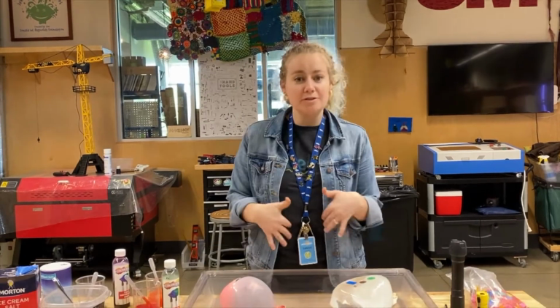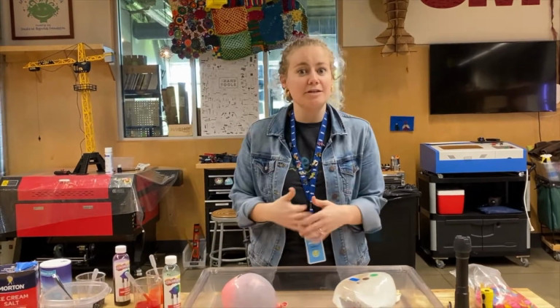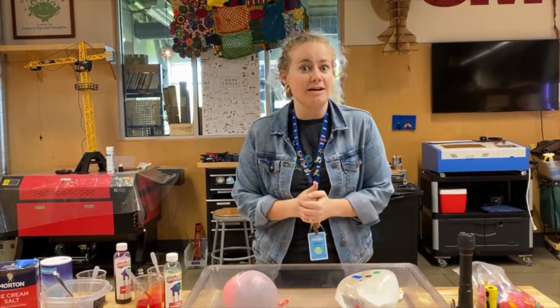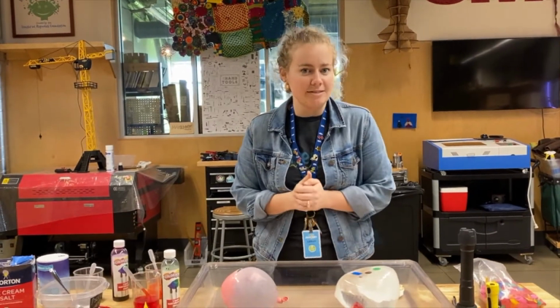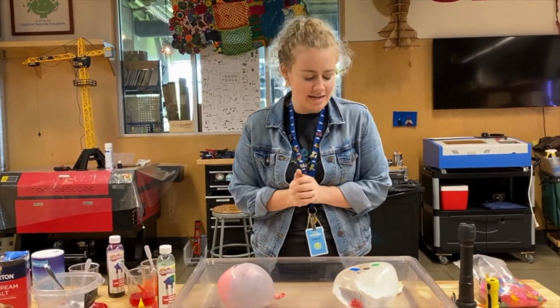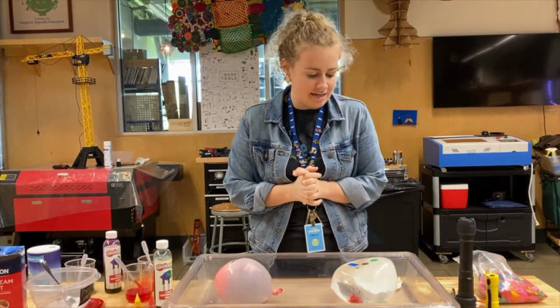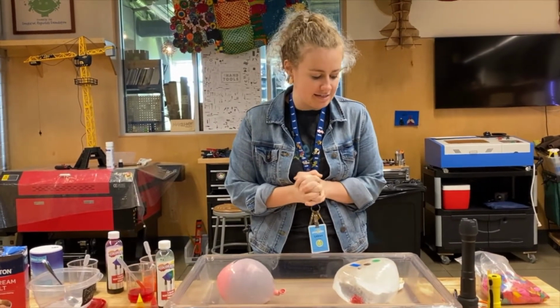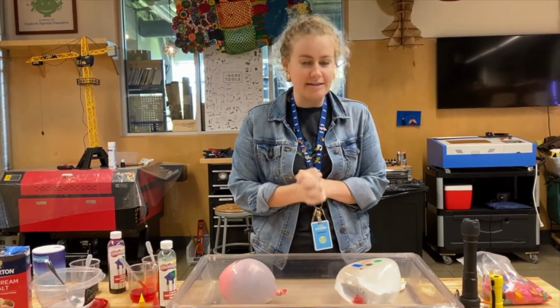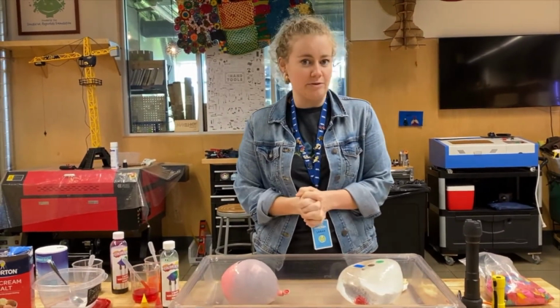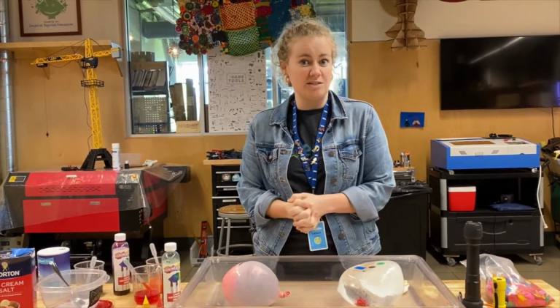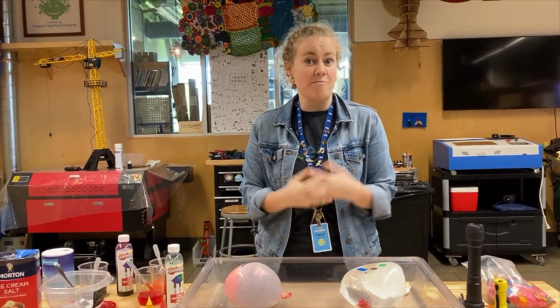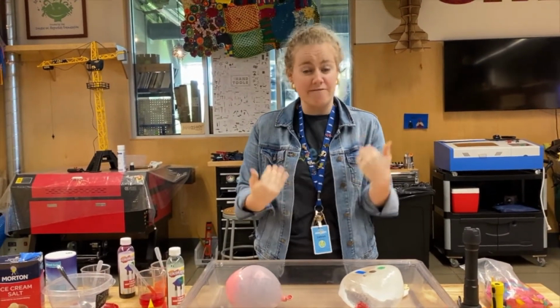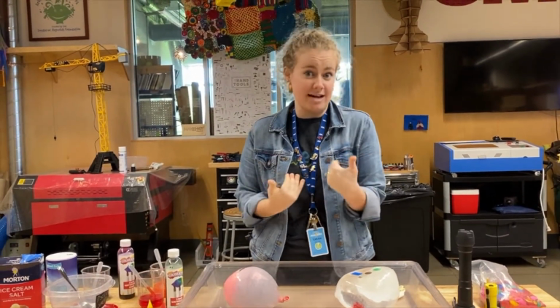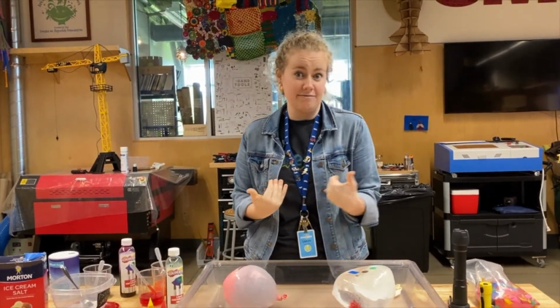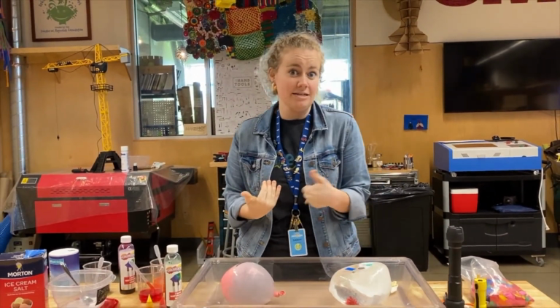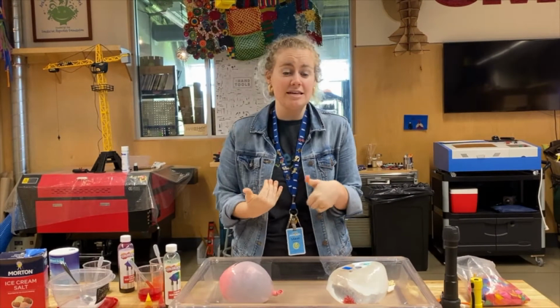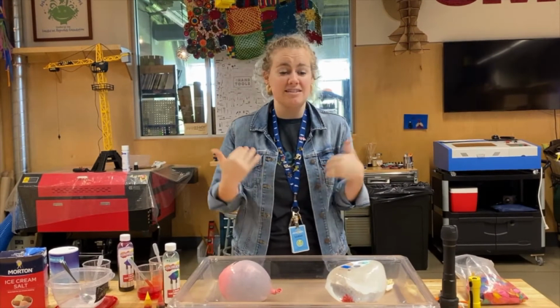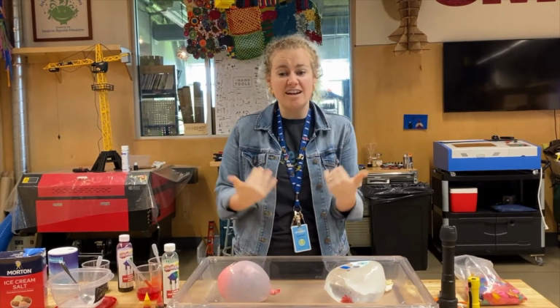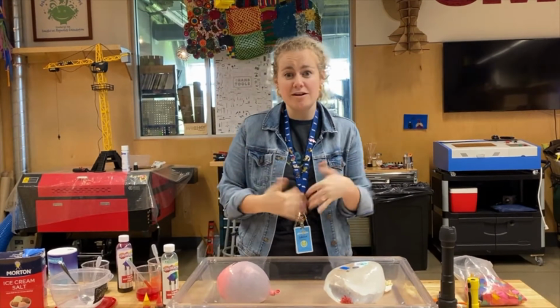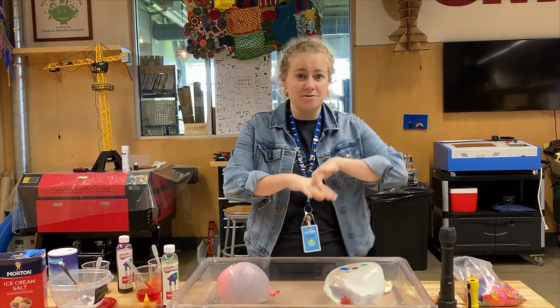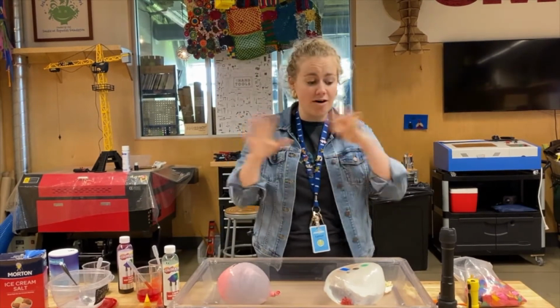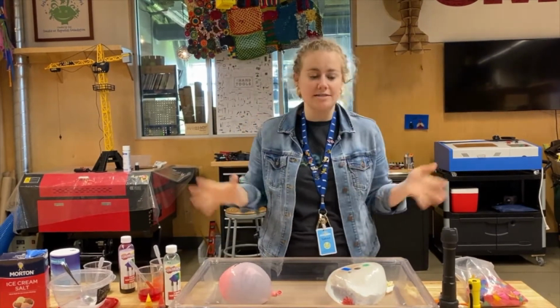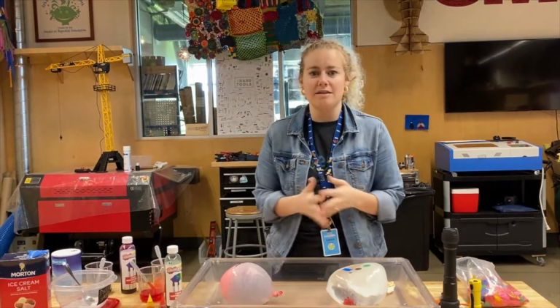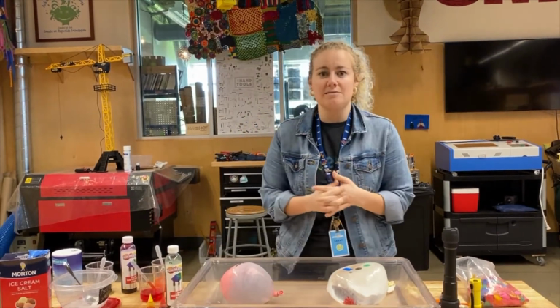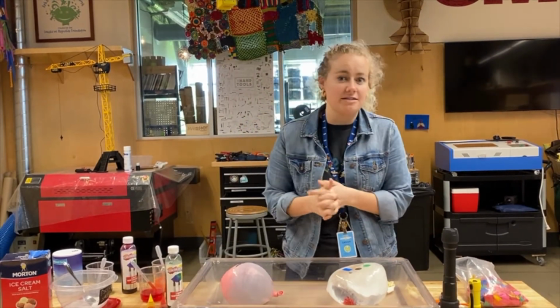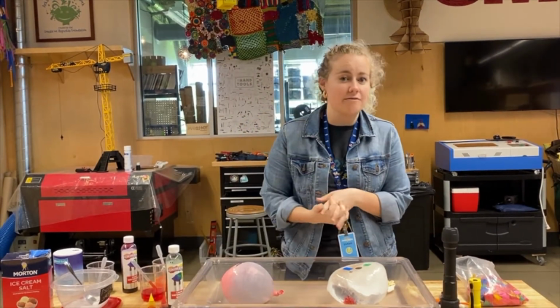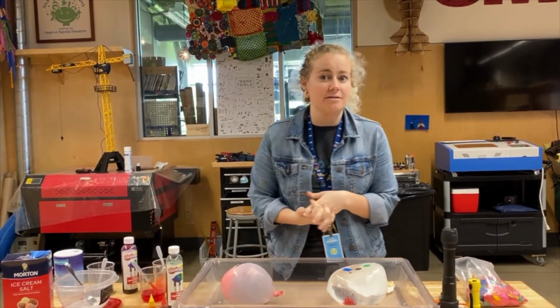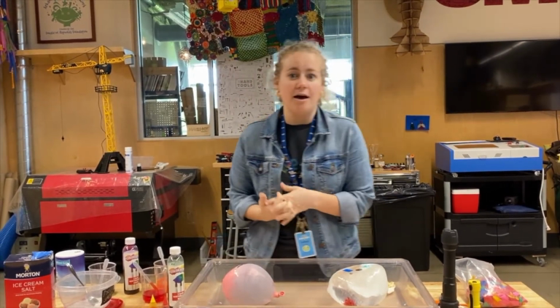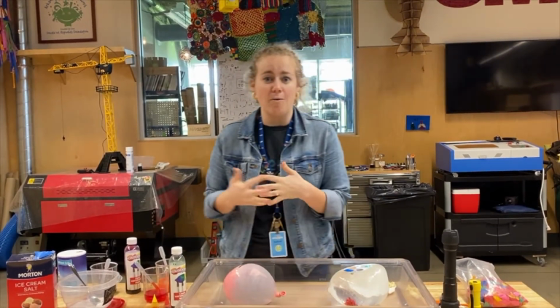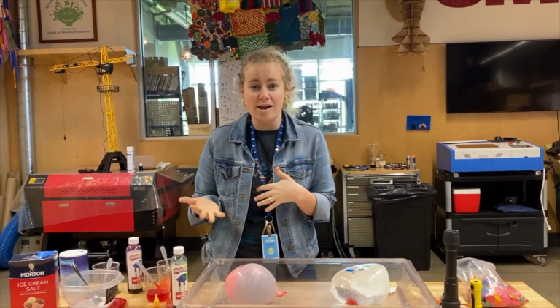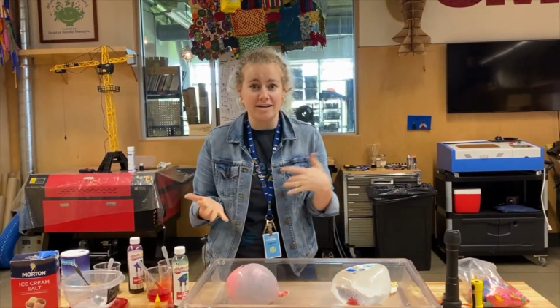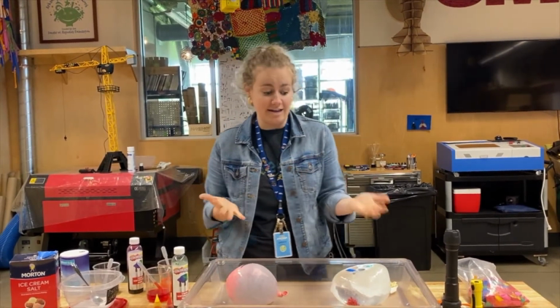The first one we're going to talk about today is ice balloons. It's one of my favorite activities — to use all kinds of things to make discoveries about water and ice.